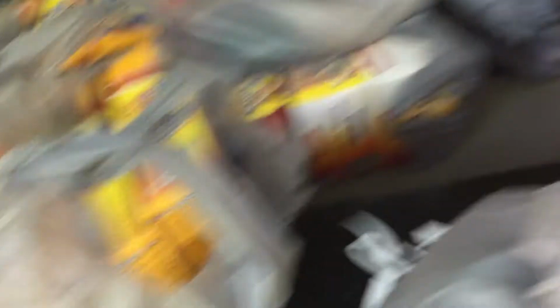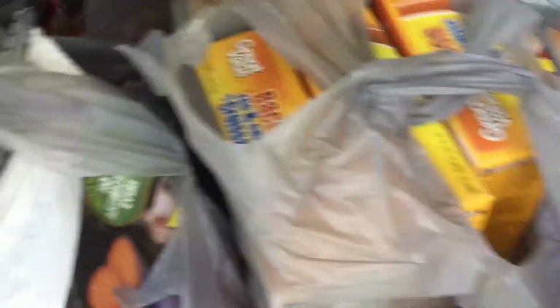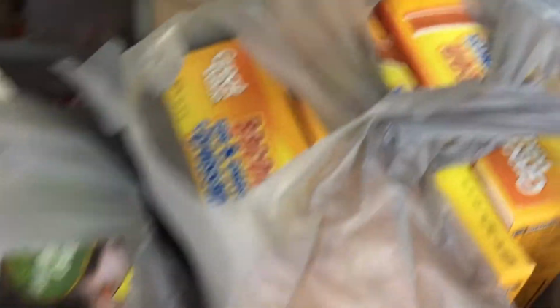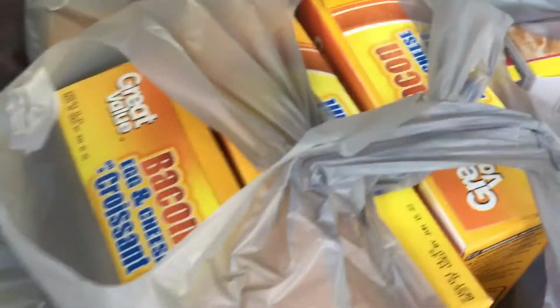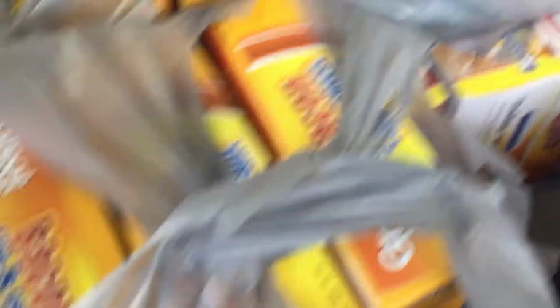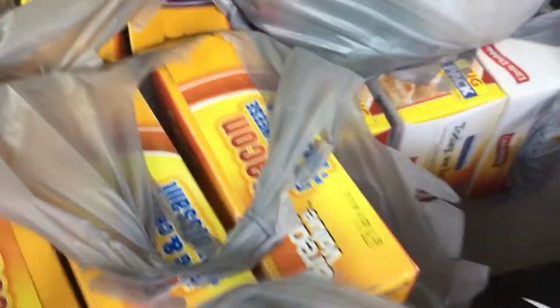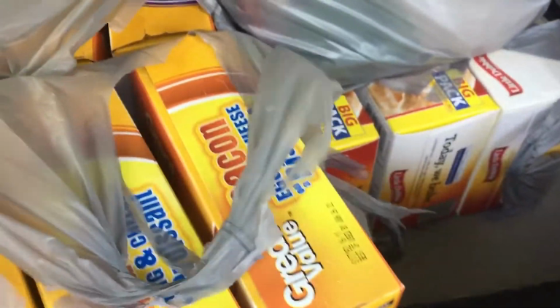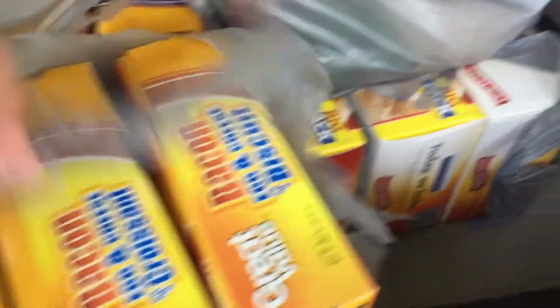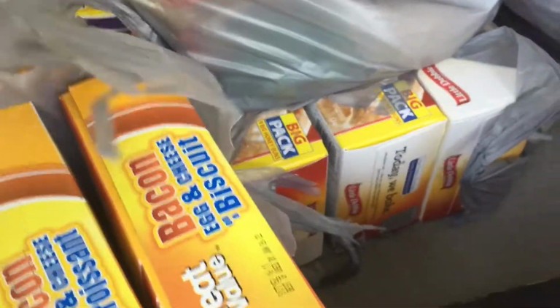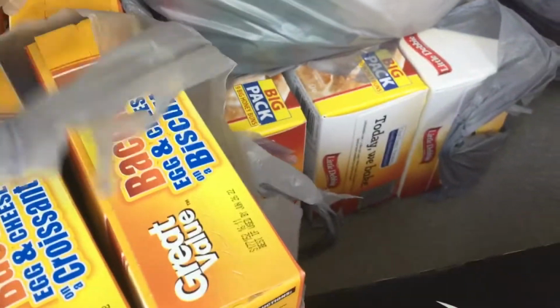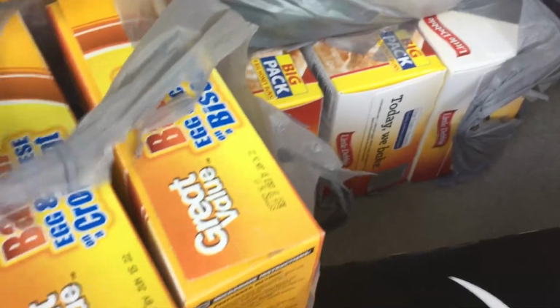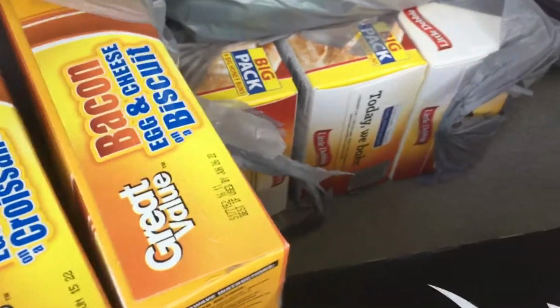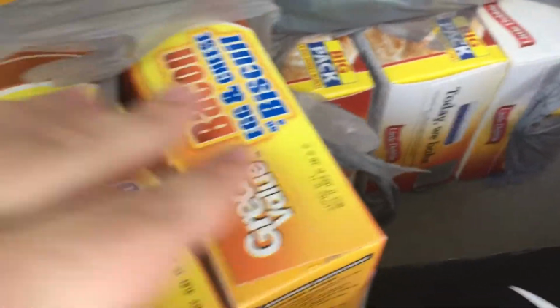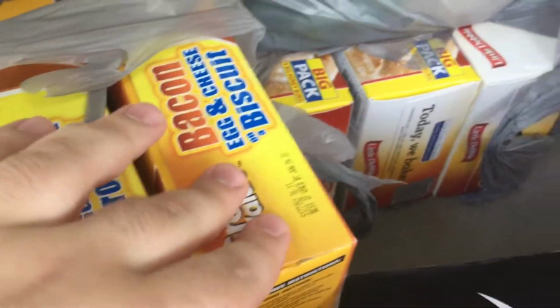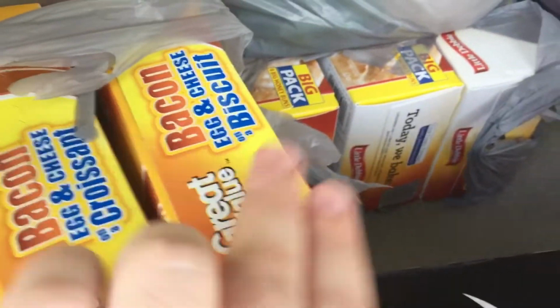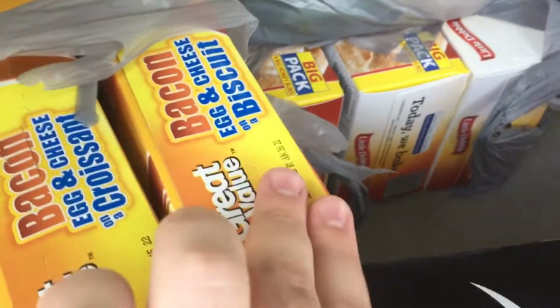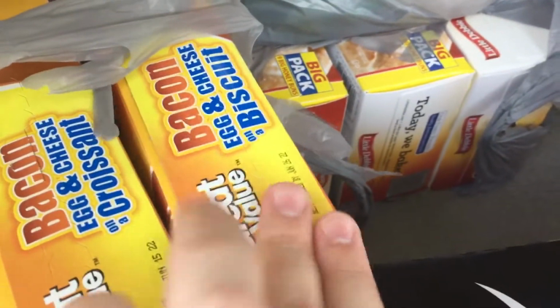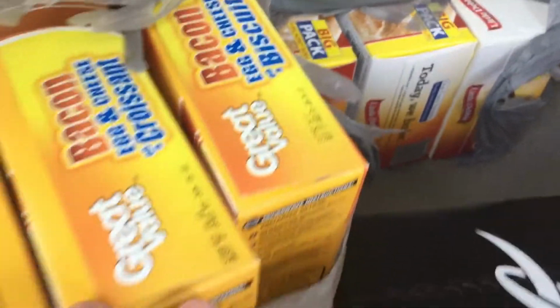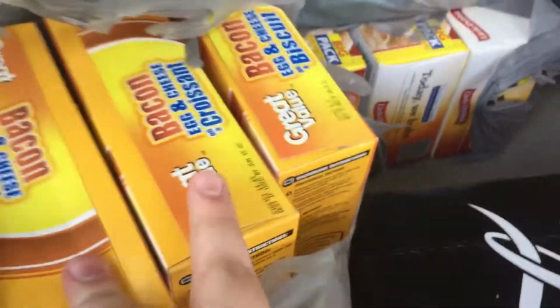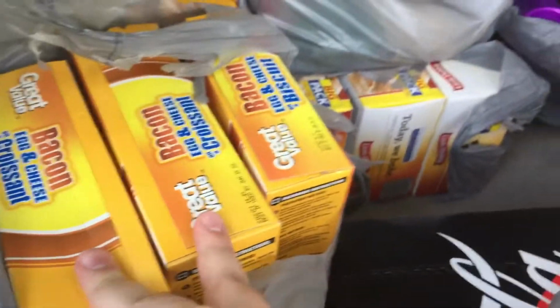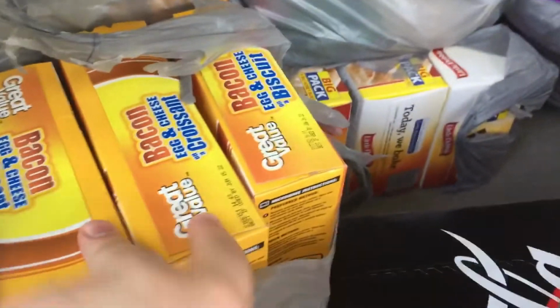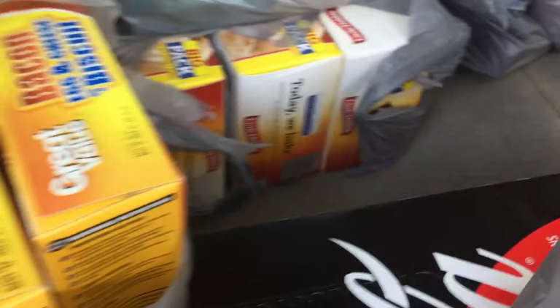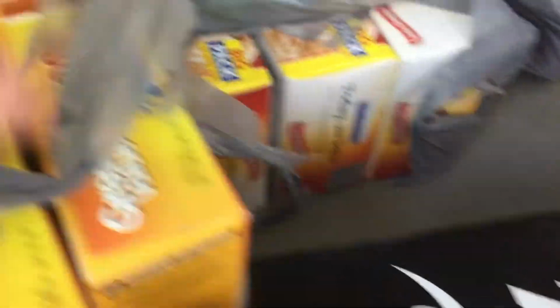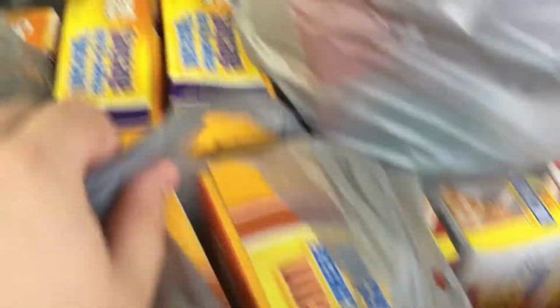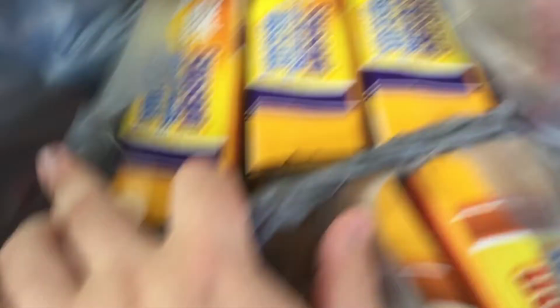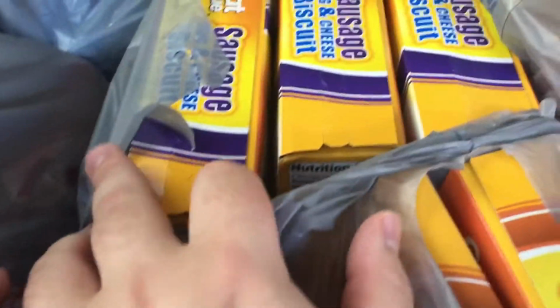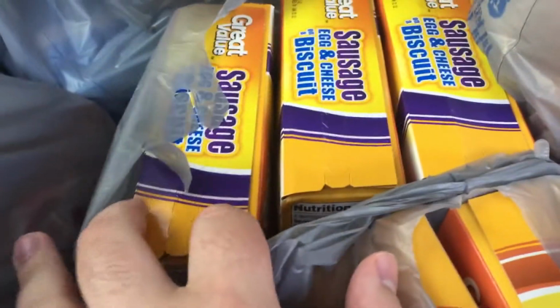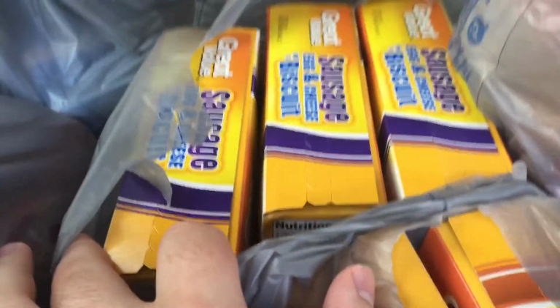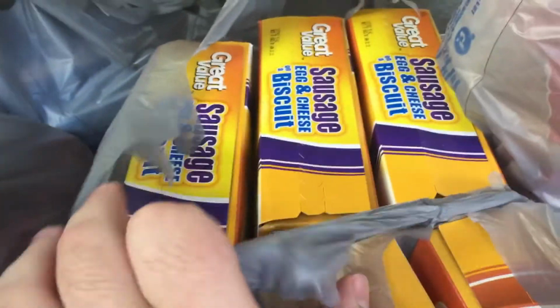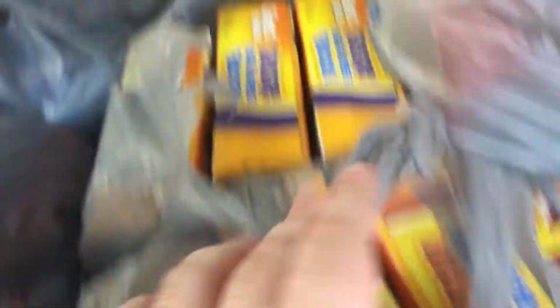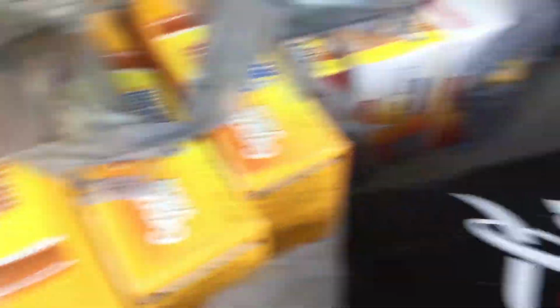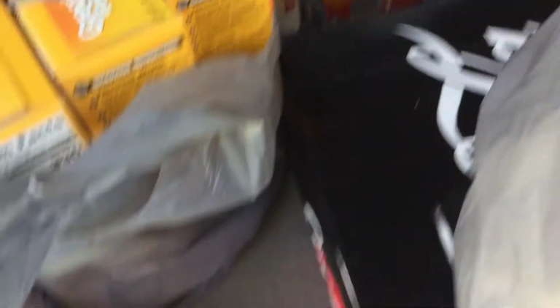We've got some breakfast sandwiches. Unfortunately there was only one biscuit left, so I got the last of it, plus two croissants. We've also got some sausage, egg and cheese biscuit sandwiches.